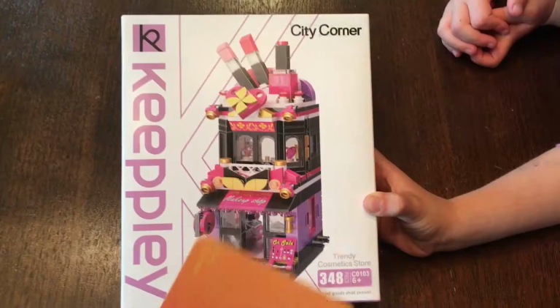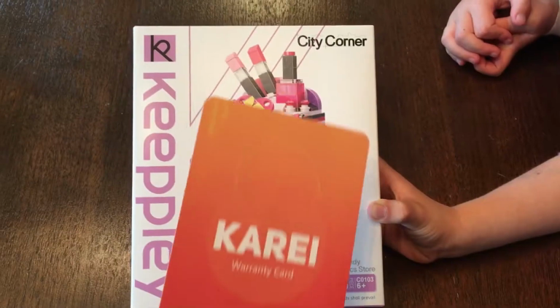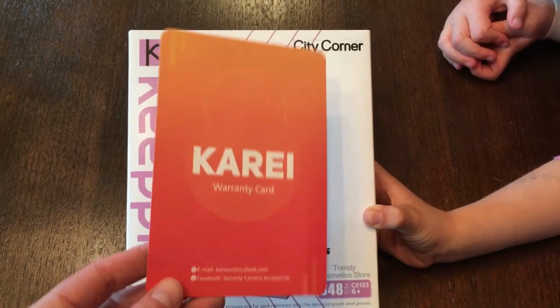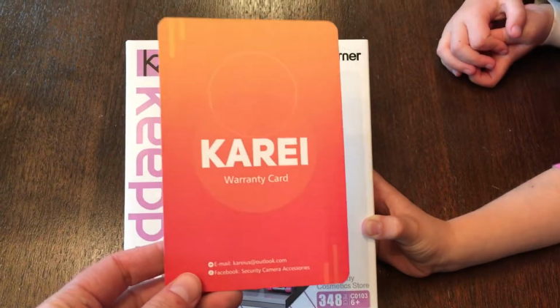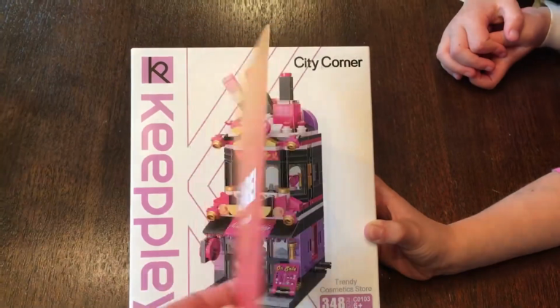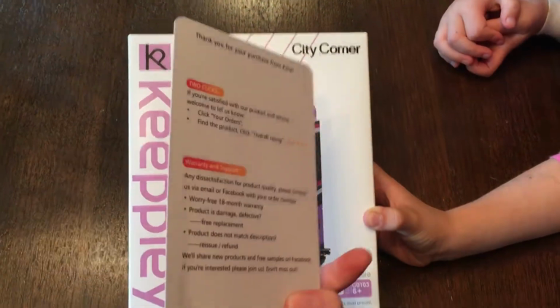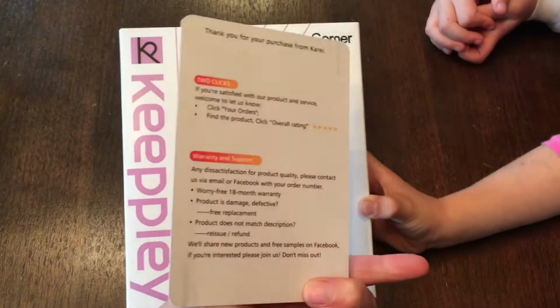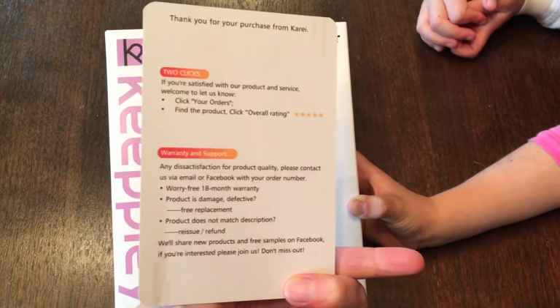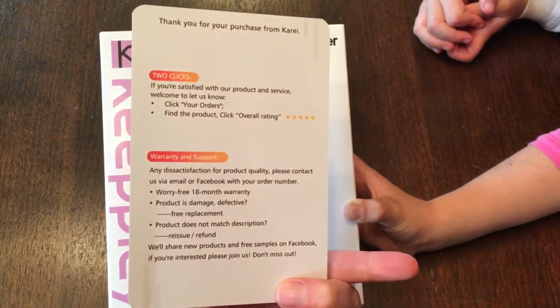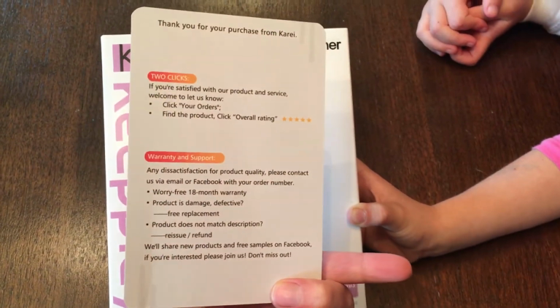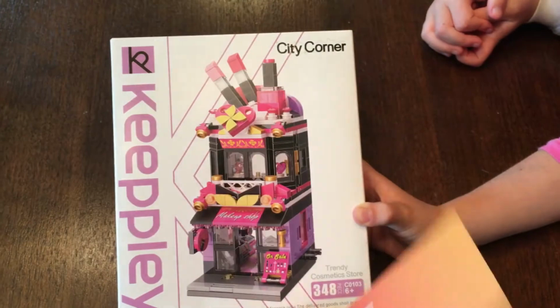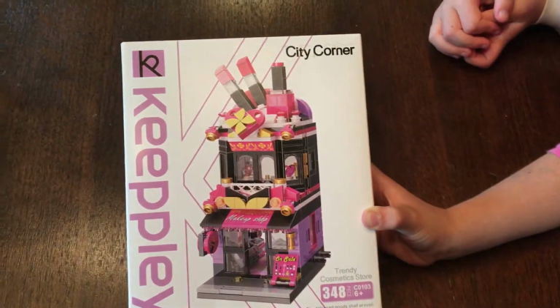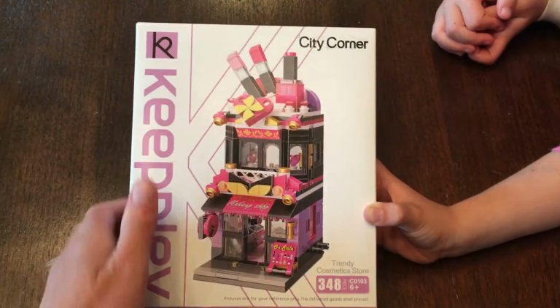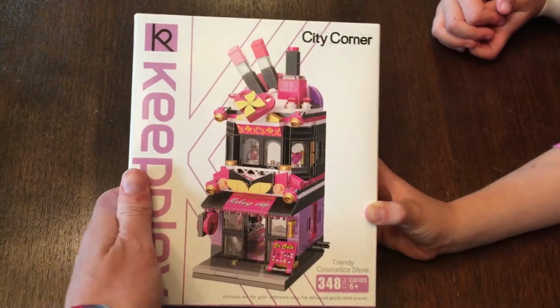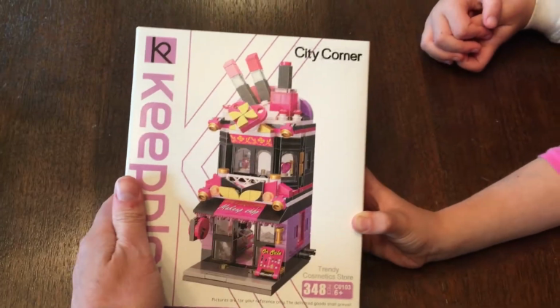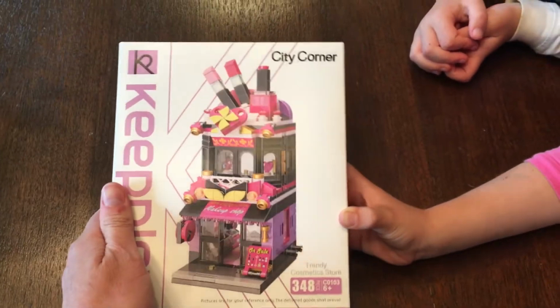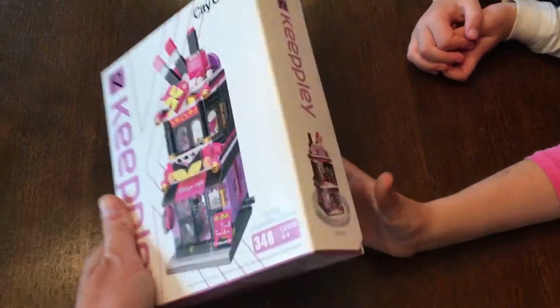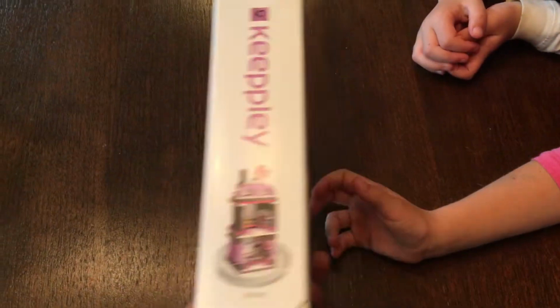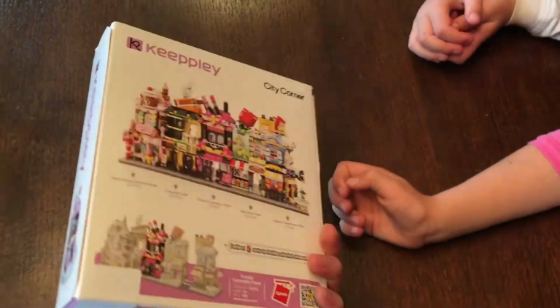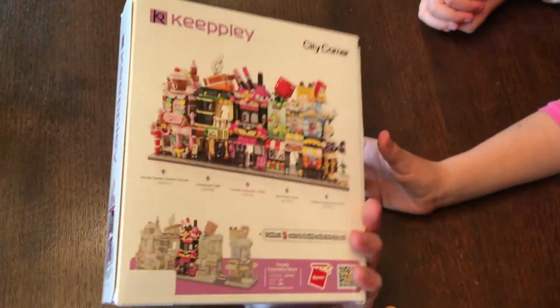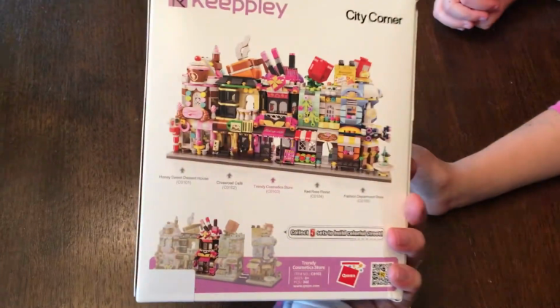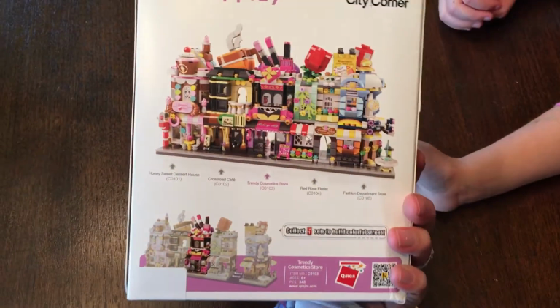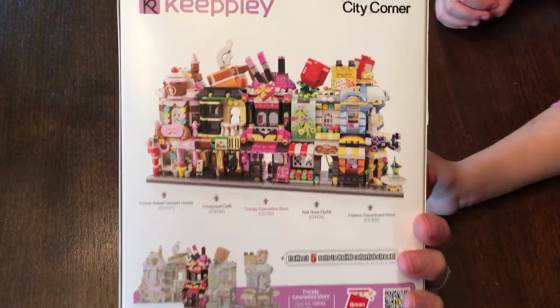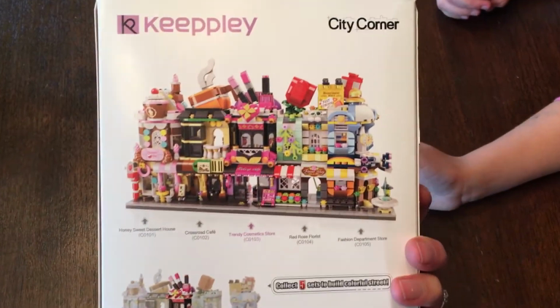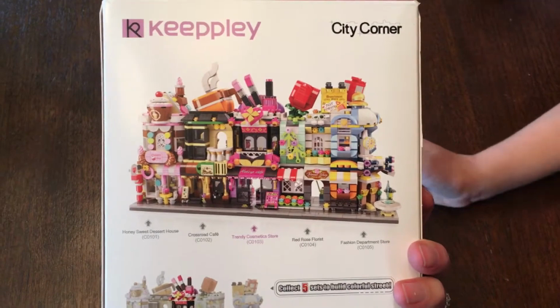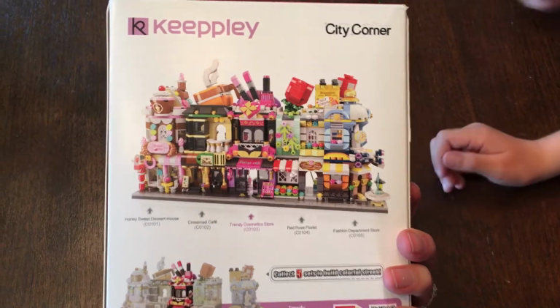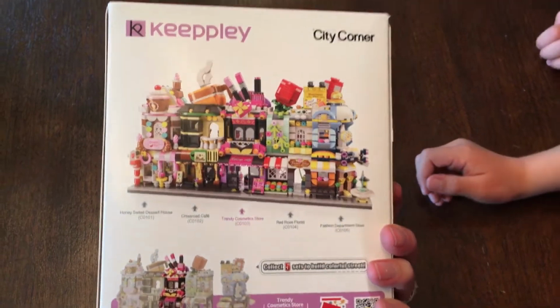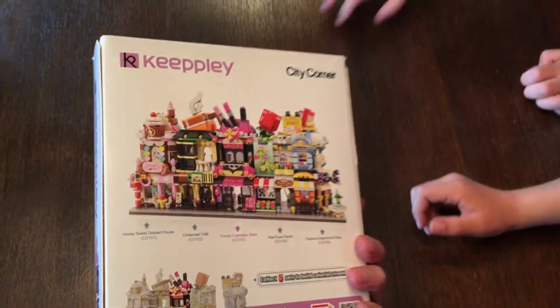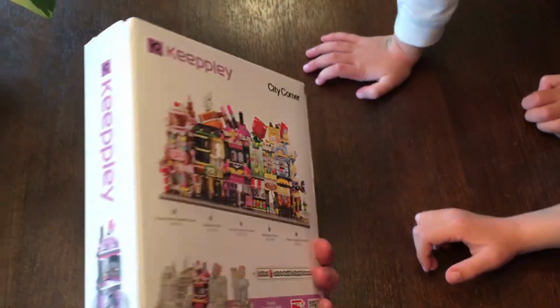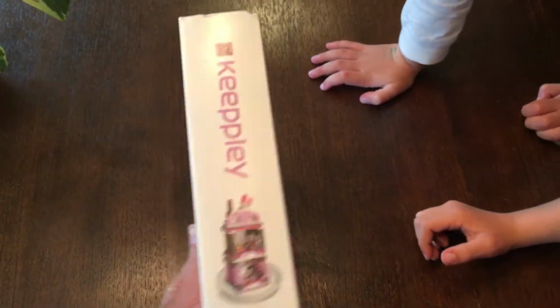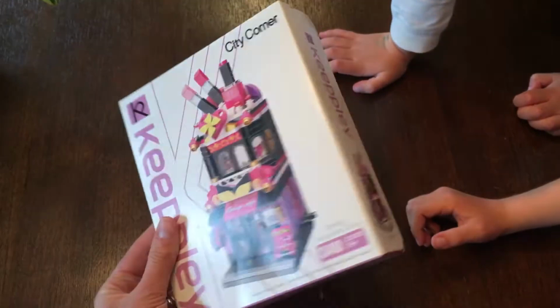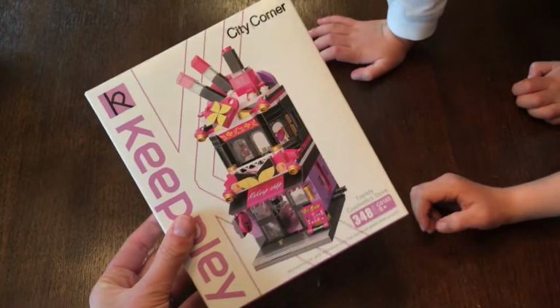Hey everyone, I'm Stevie and this is just a quick review of the Carrie Keepley Makeup Building Brick Set. Both of my kids loved to build things, so this was such a fun activity. It took us around 45 minutes to an hour to build this with a short break.